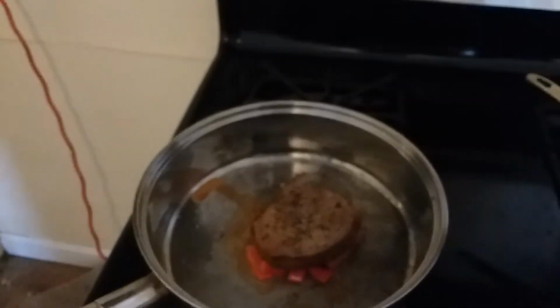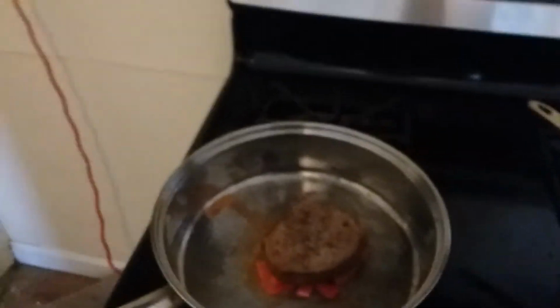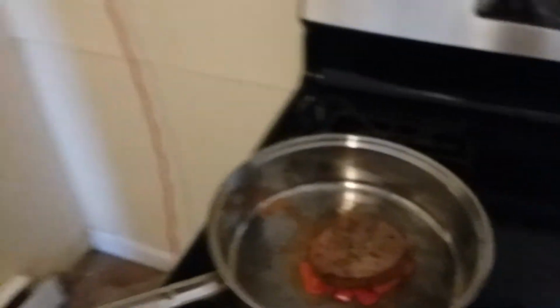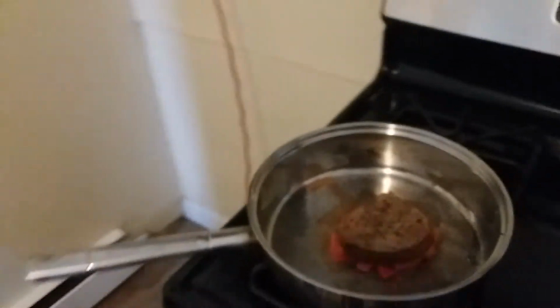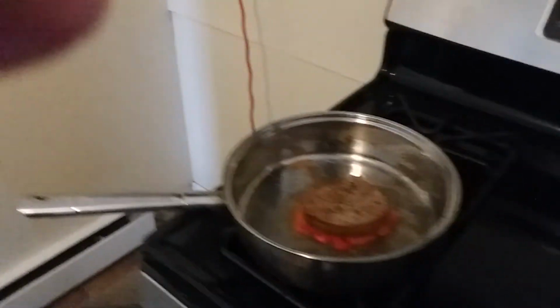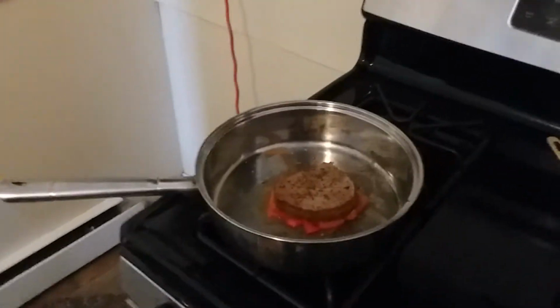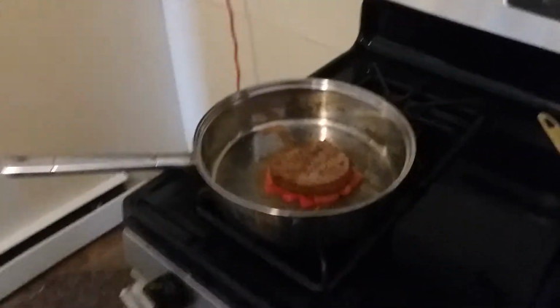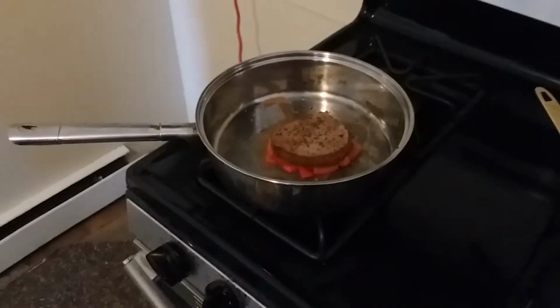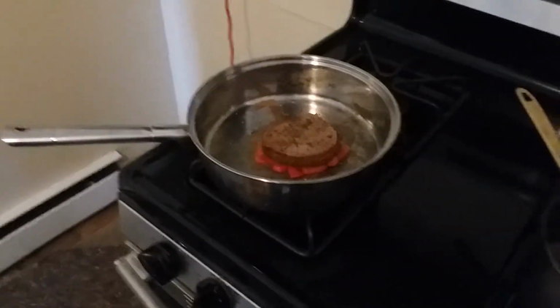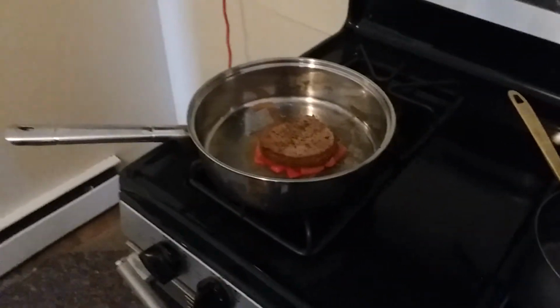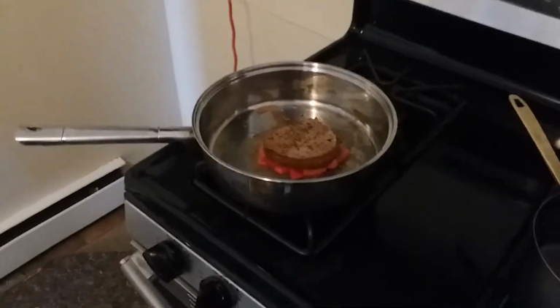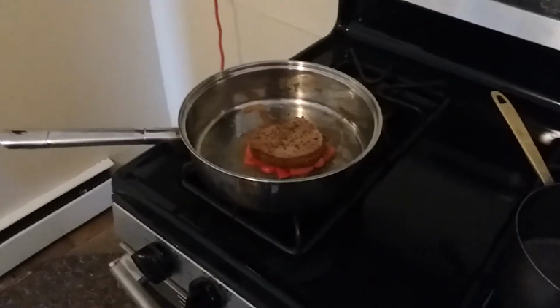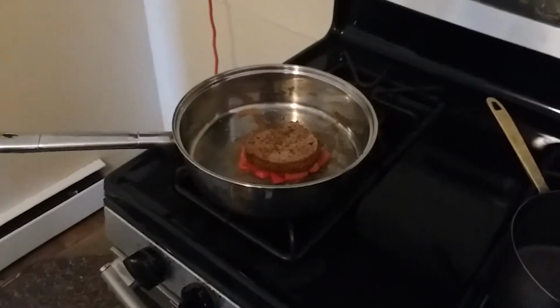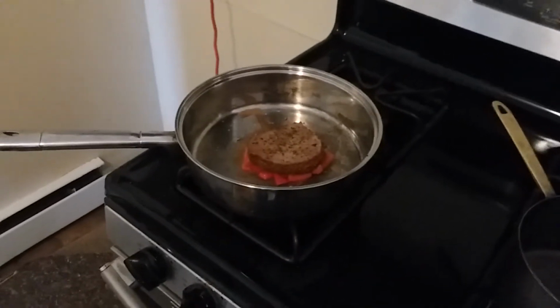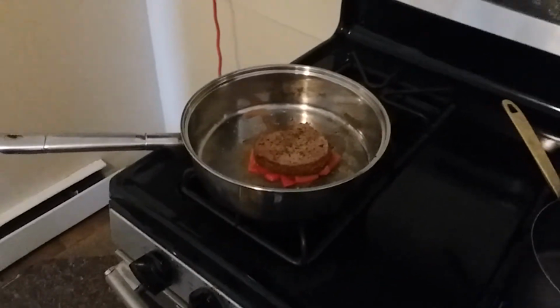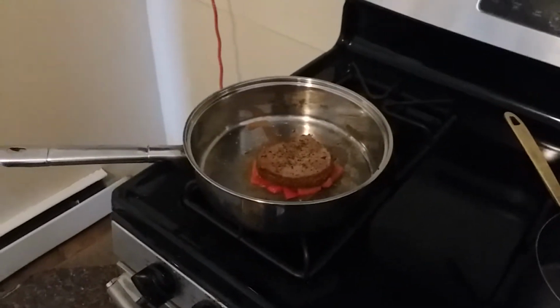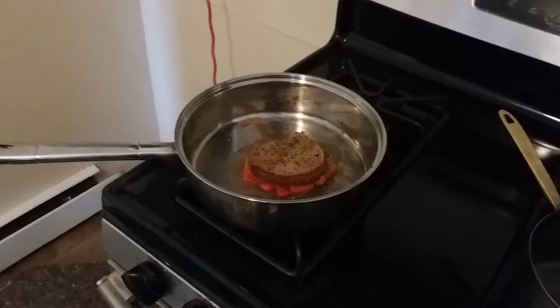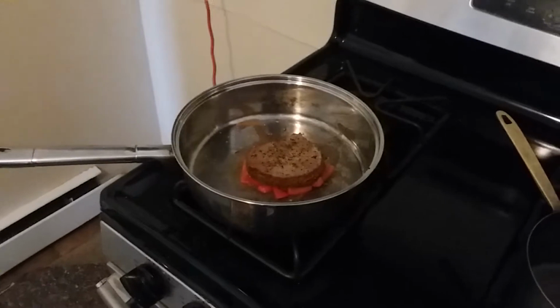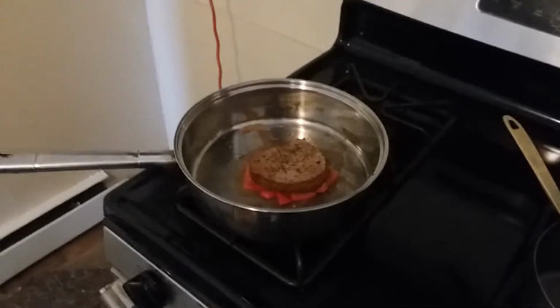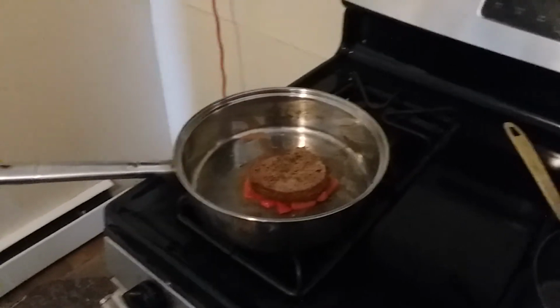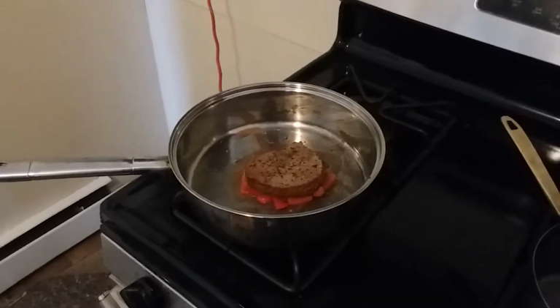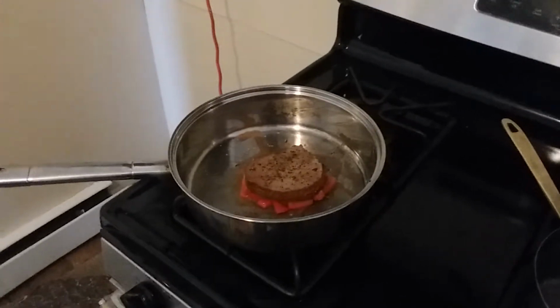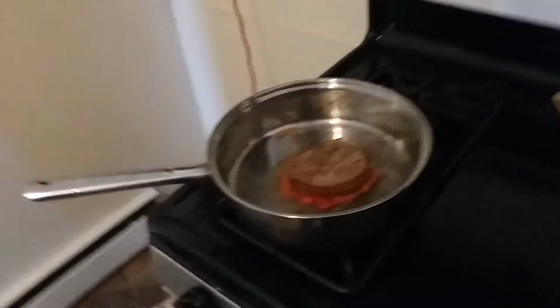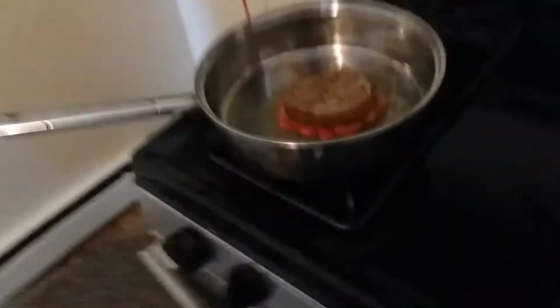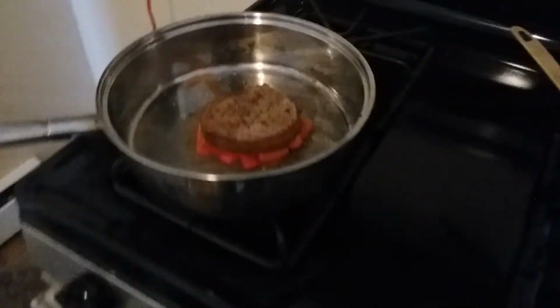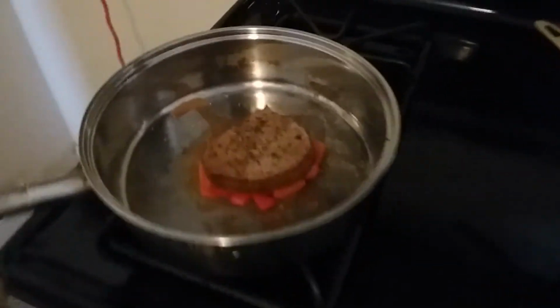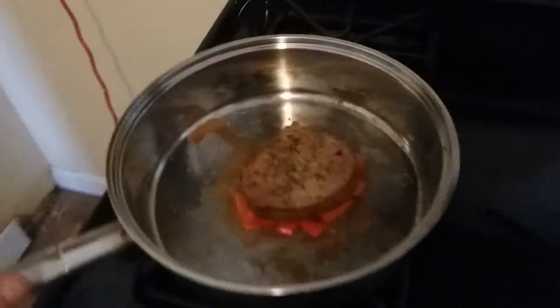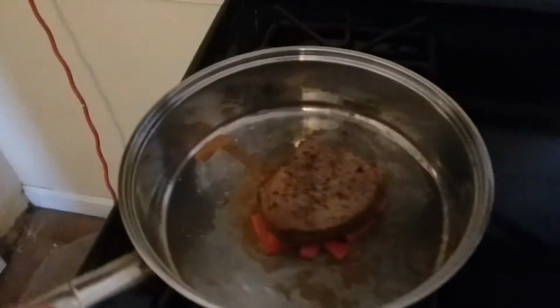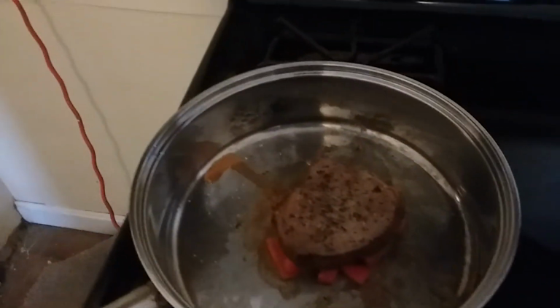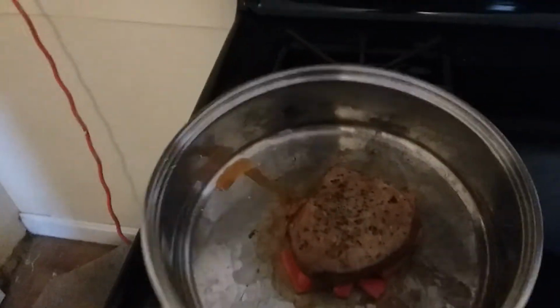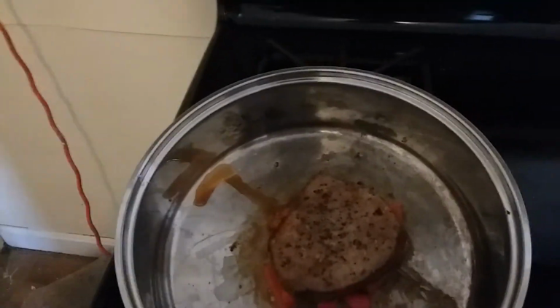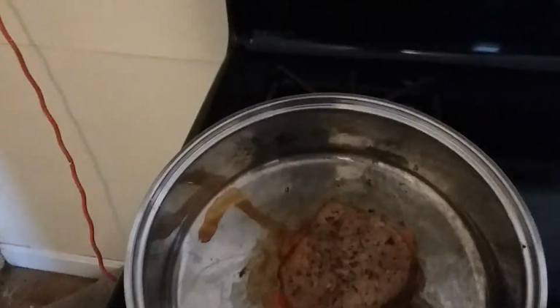Just thought I would show you guys that. Dinner. Yum yum, it's going to be good.